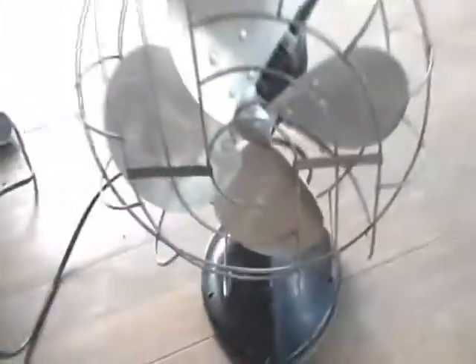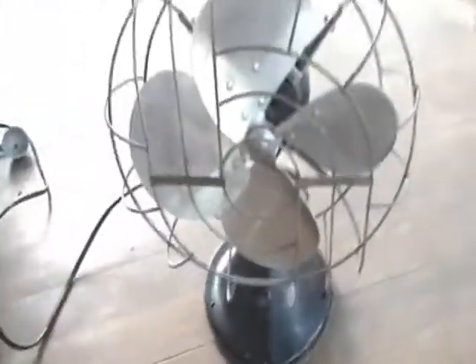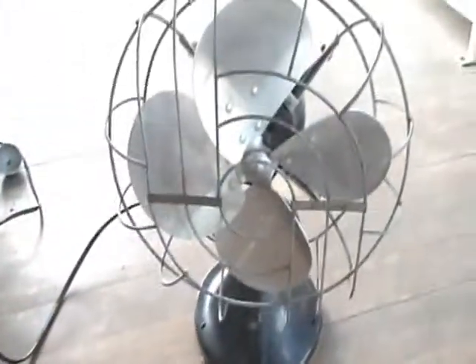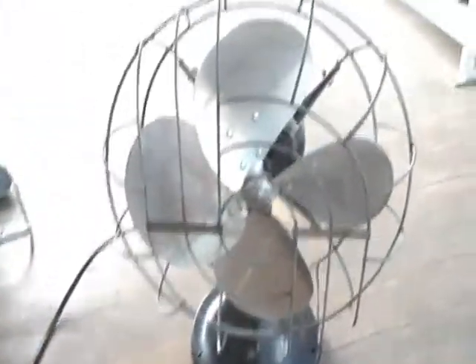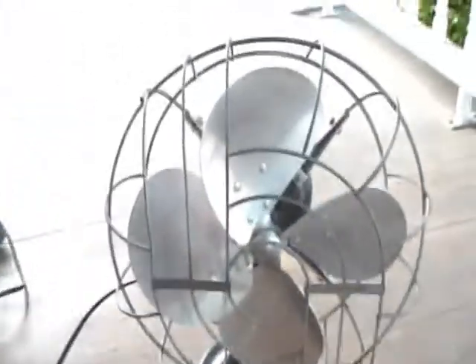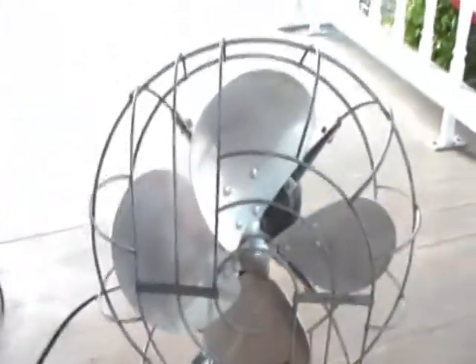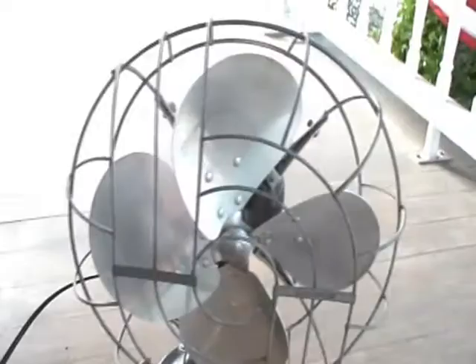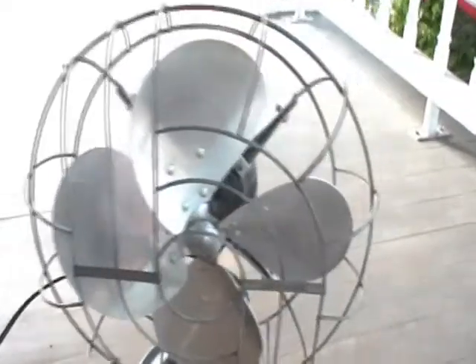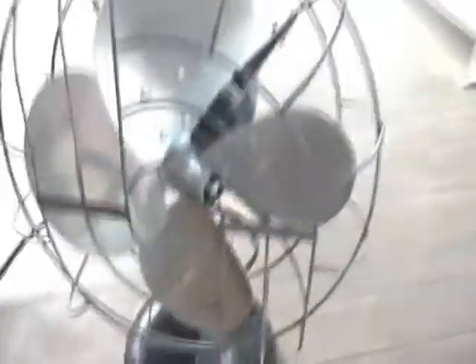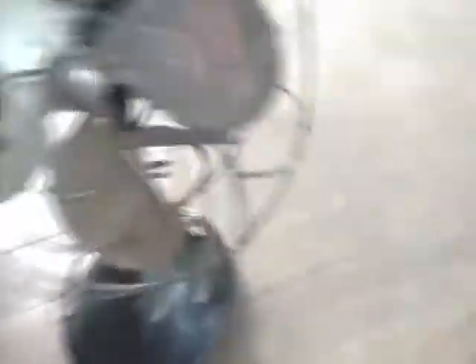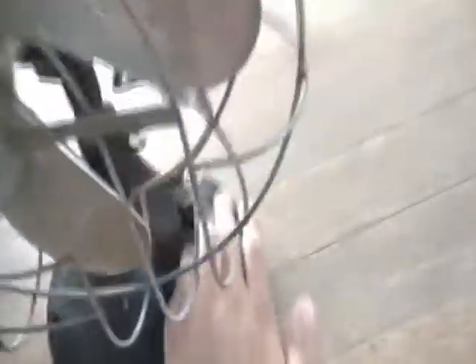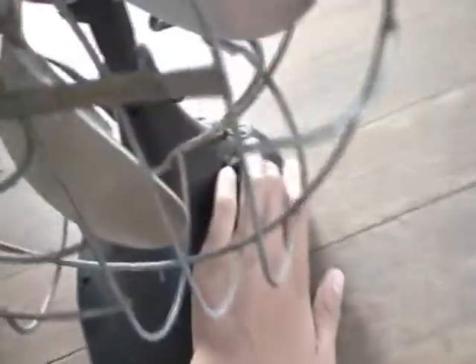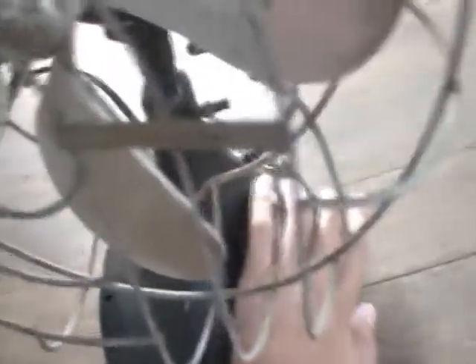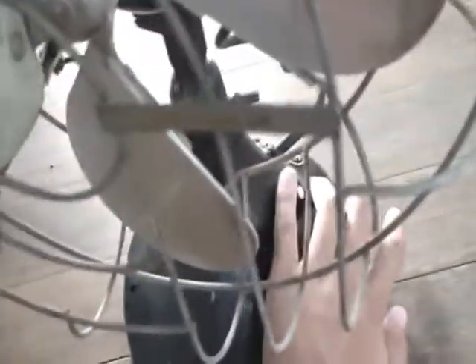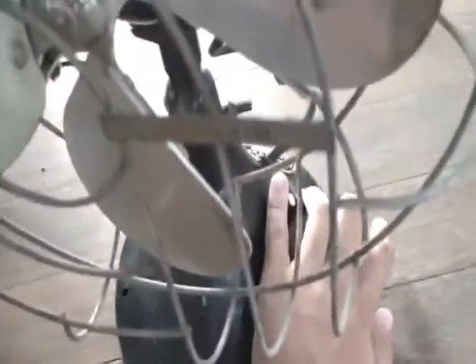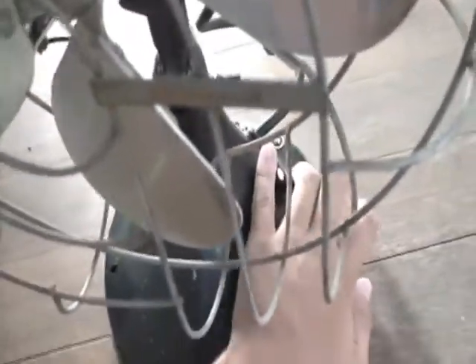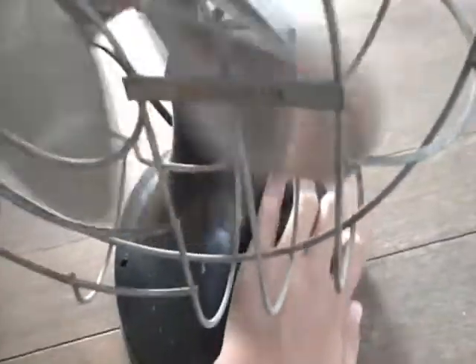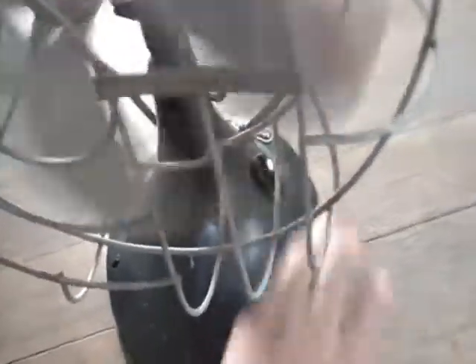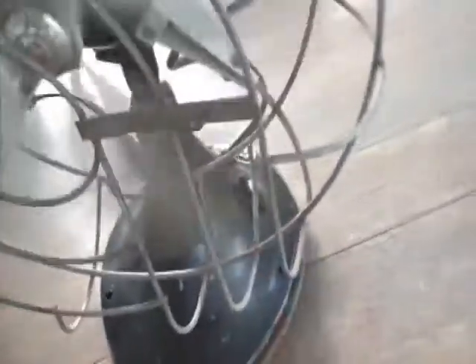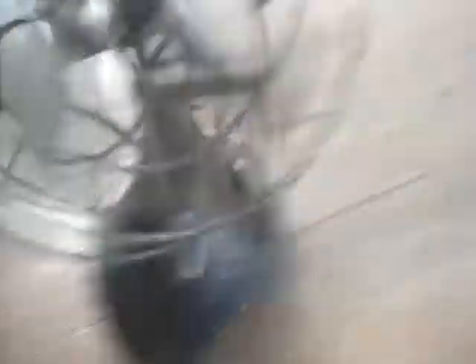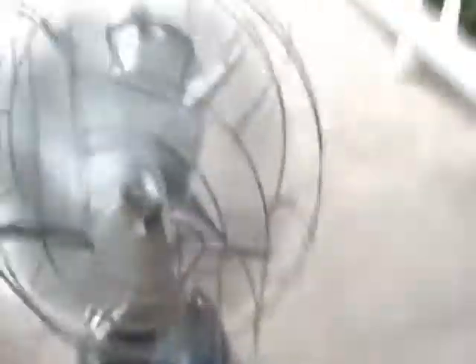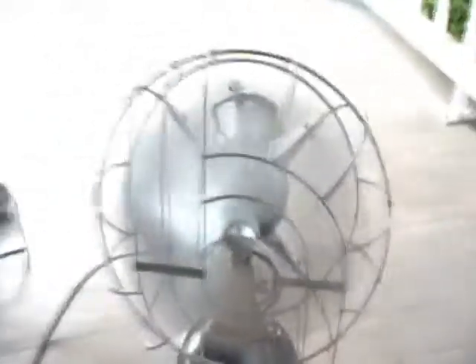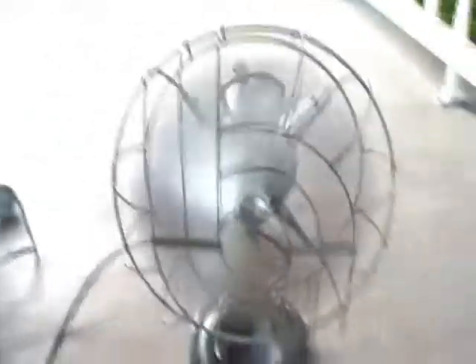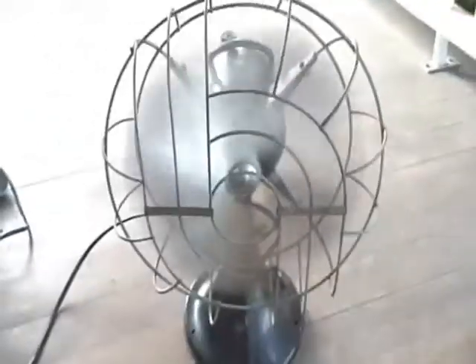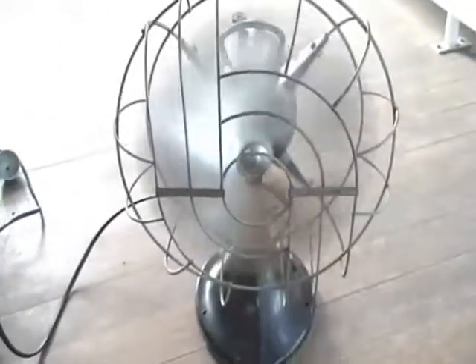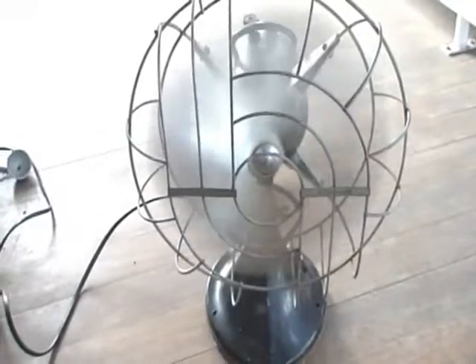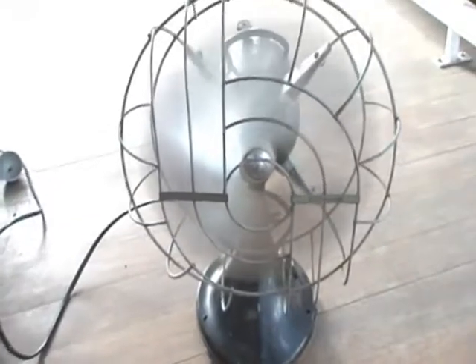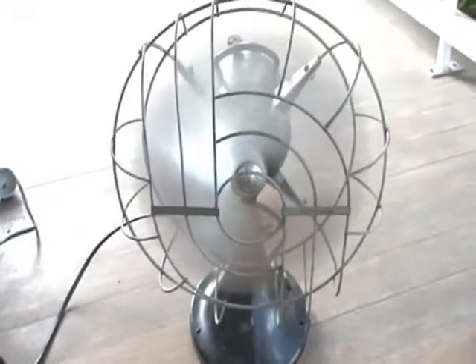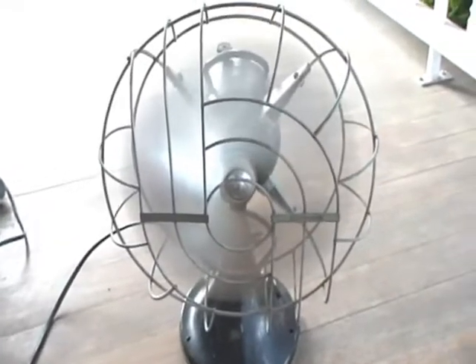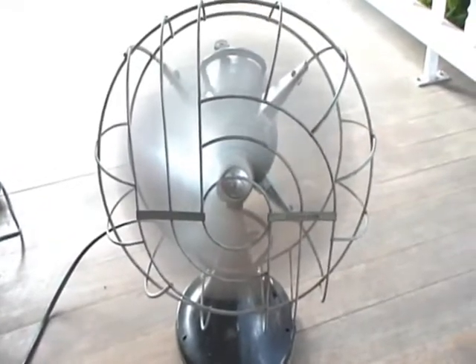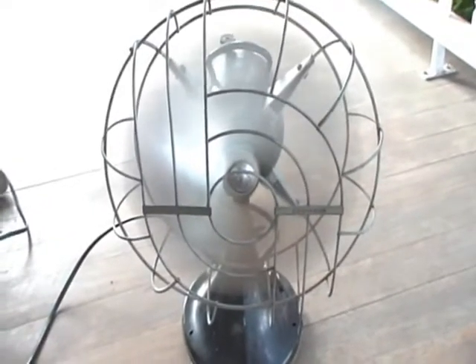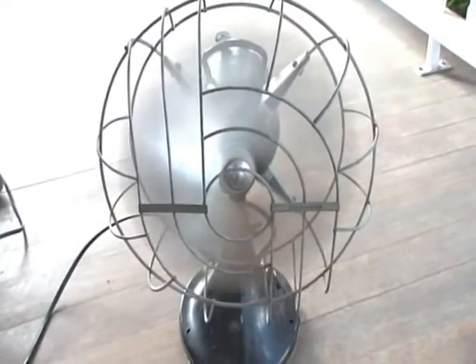So we're going to fire this up on high. This is non-oscillating mode. I'm going to hit the fan.